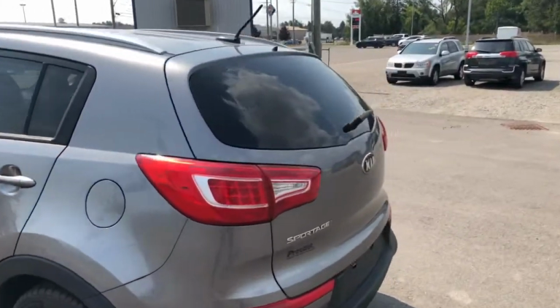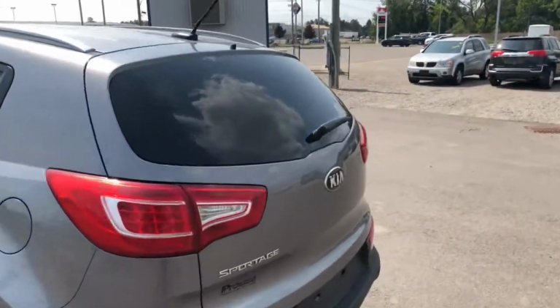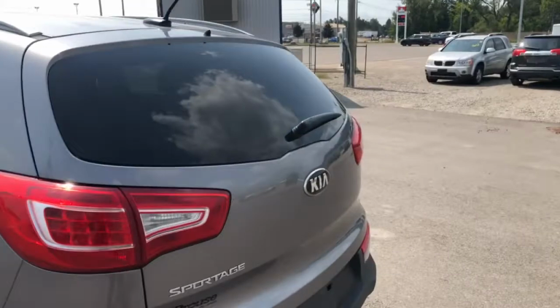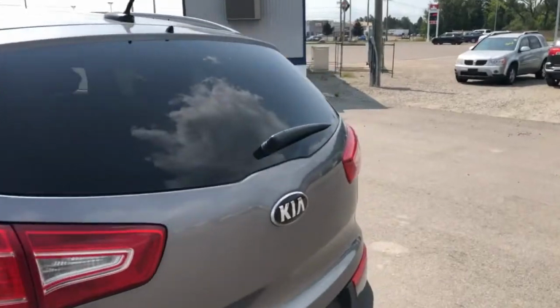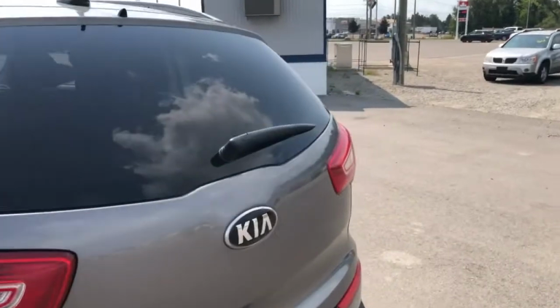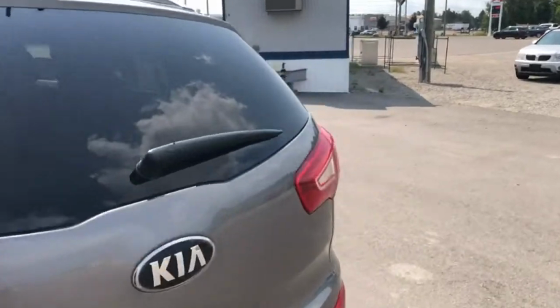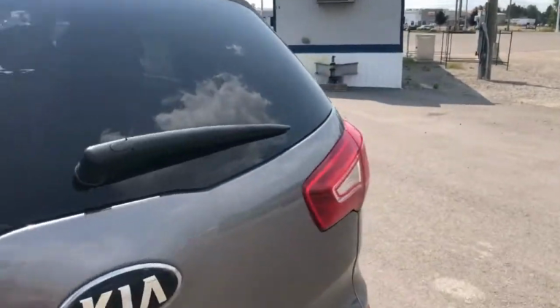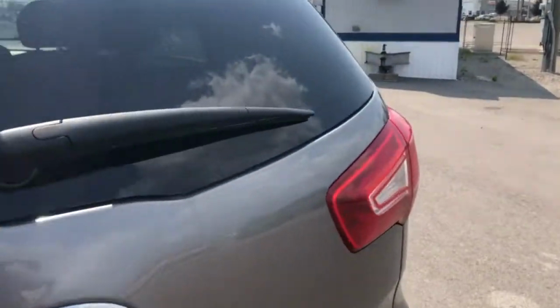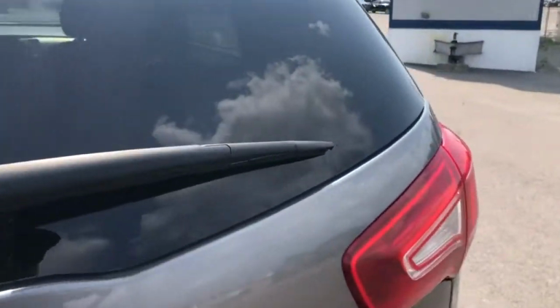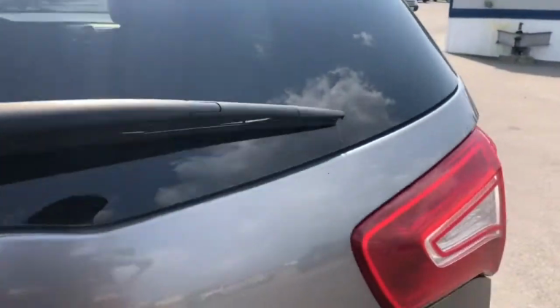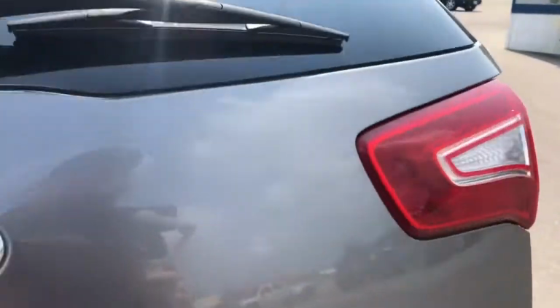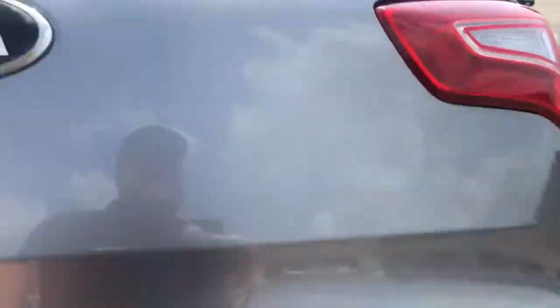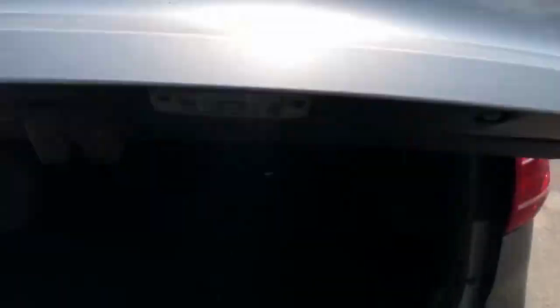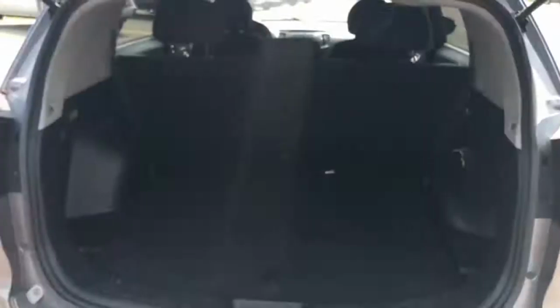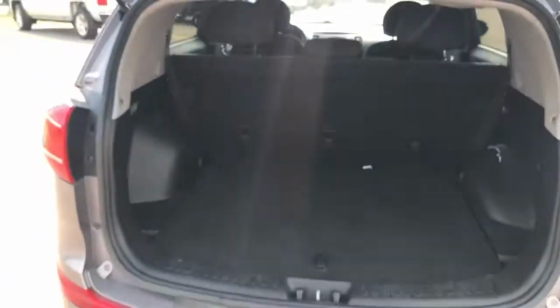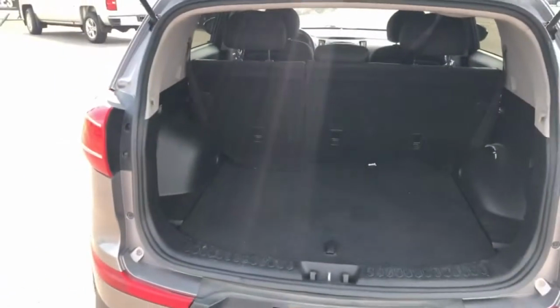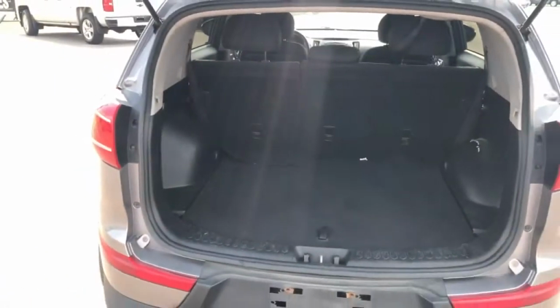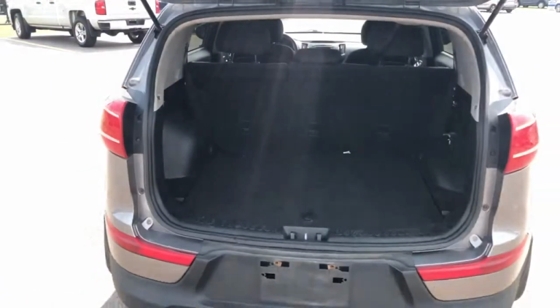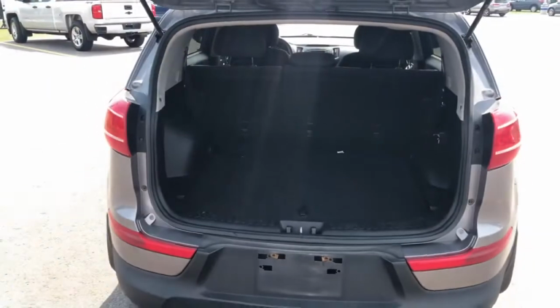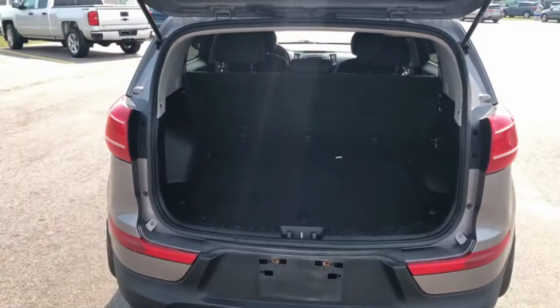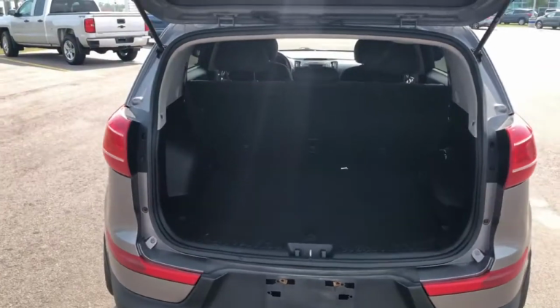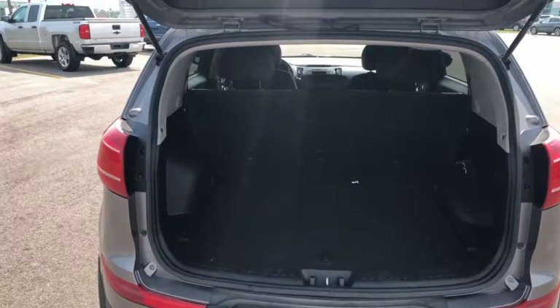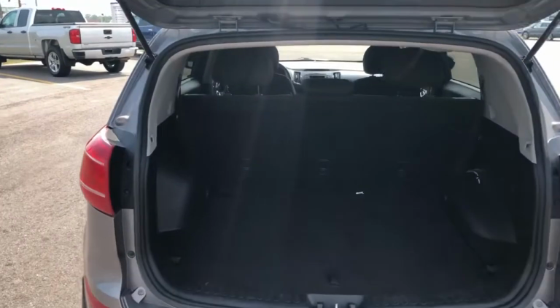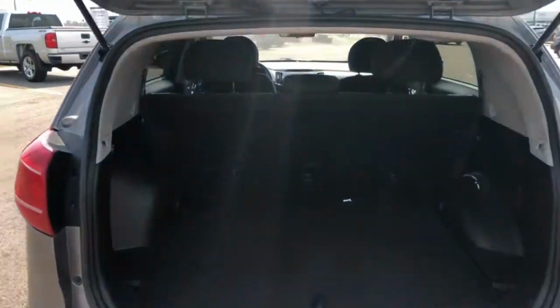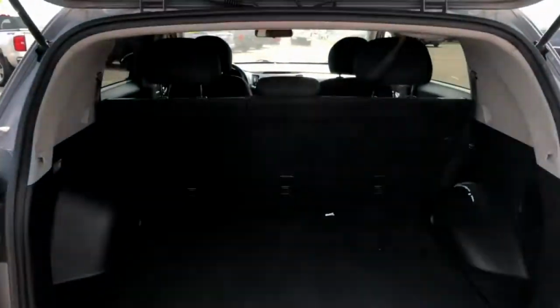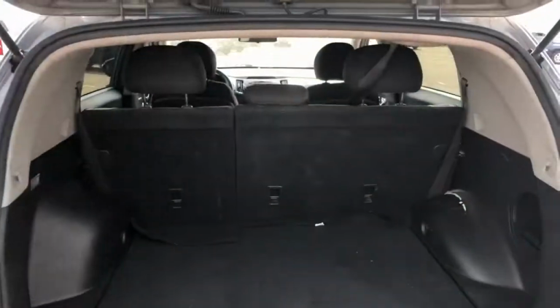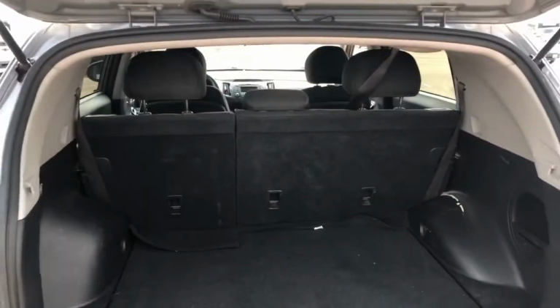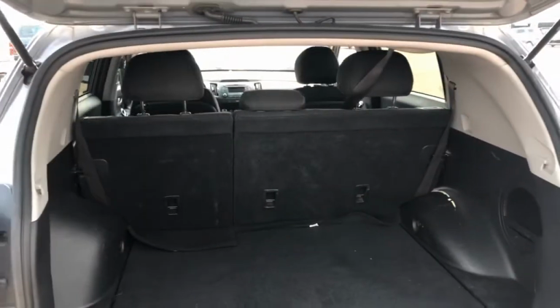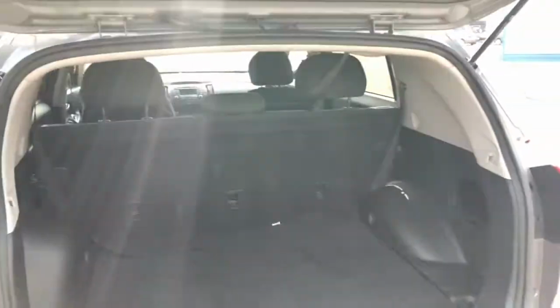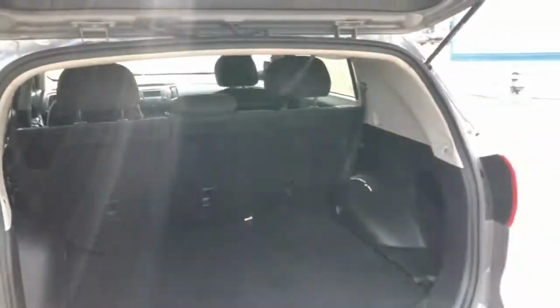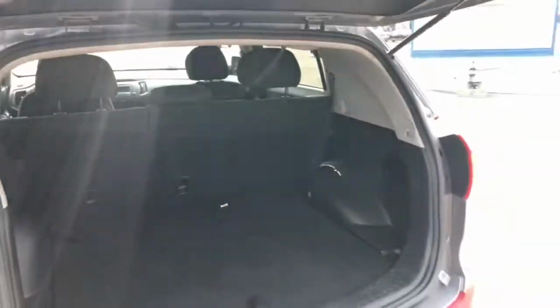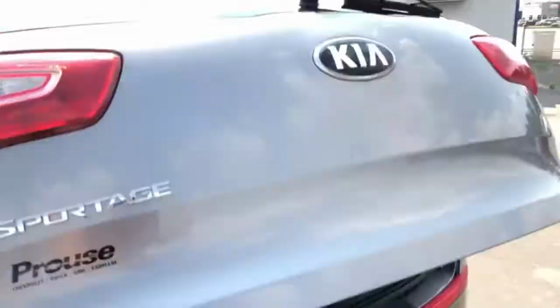But what I do like about this one is despite the fact it's compact, especially on the outside, it's got a decent amount of room on the inside of this one, as you can see here behind the second row.